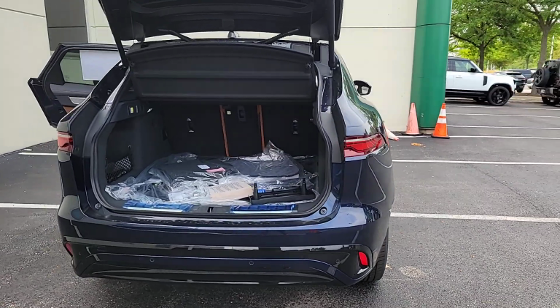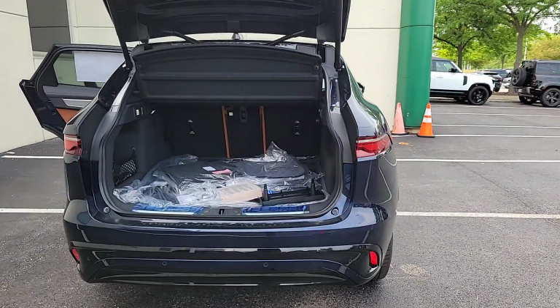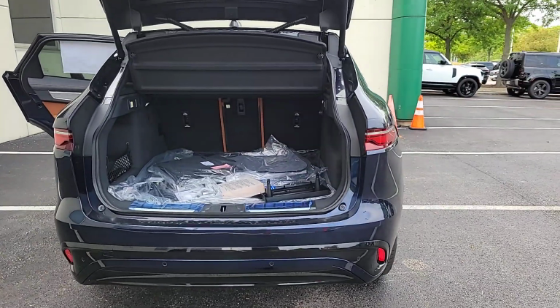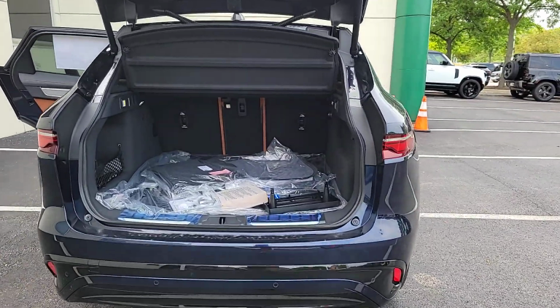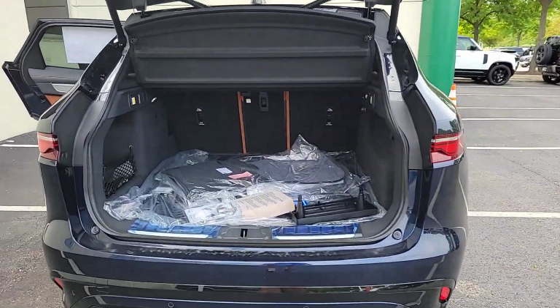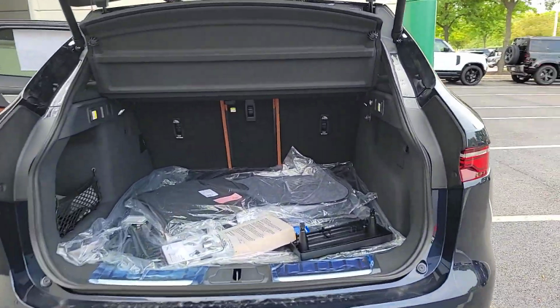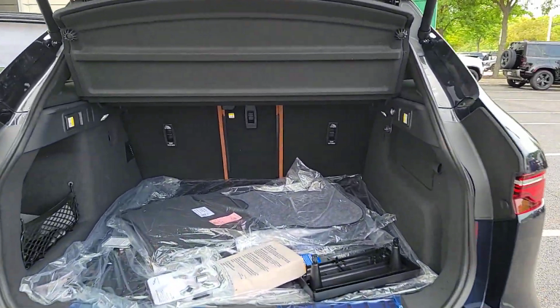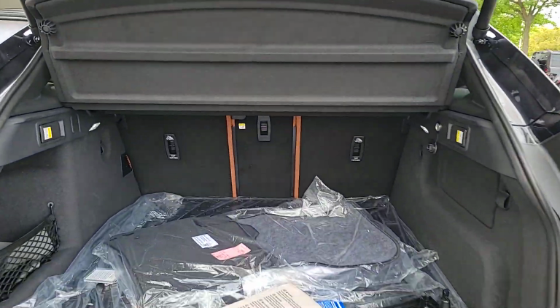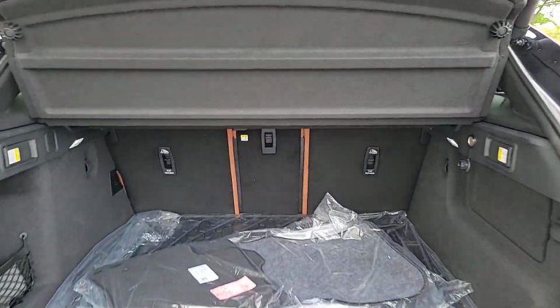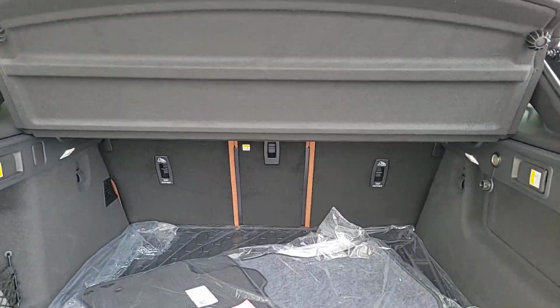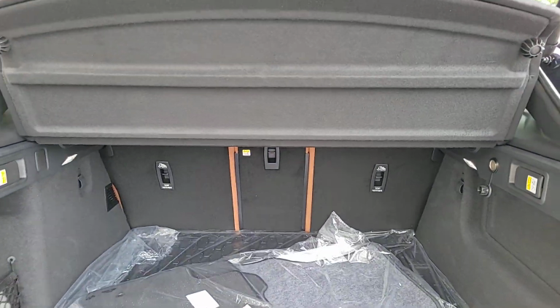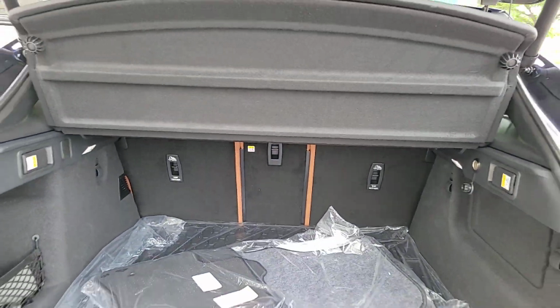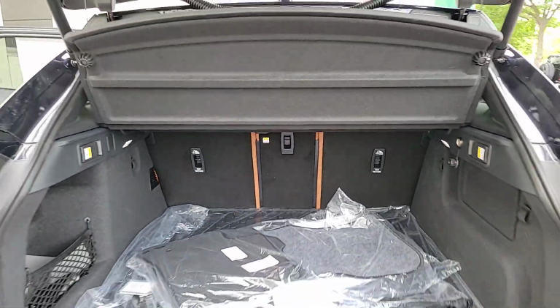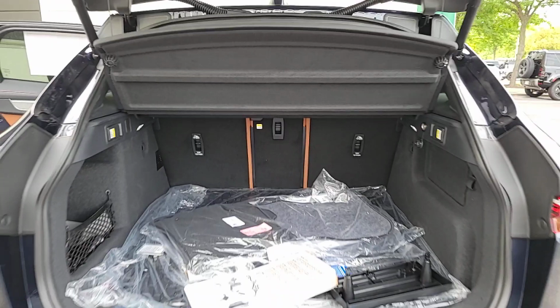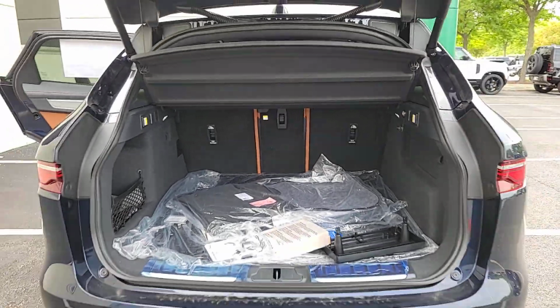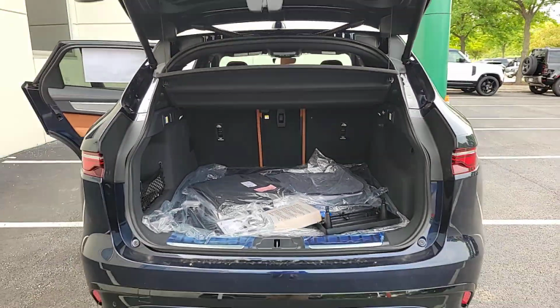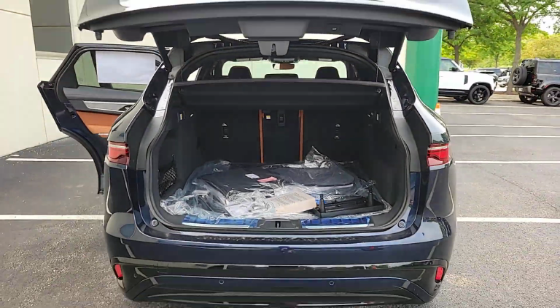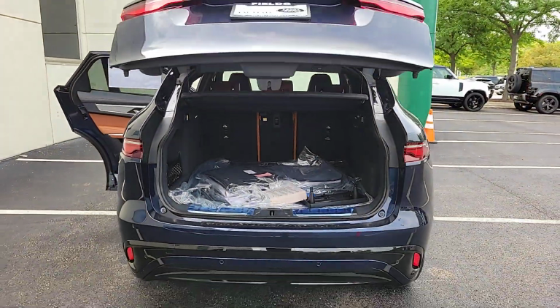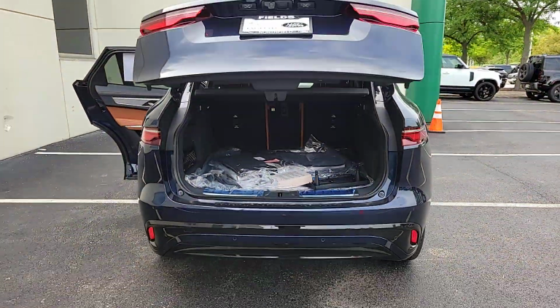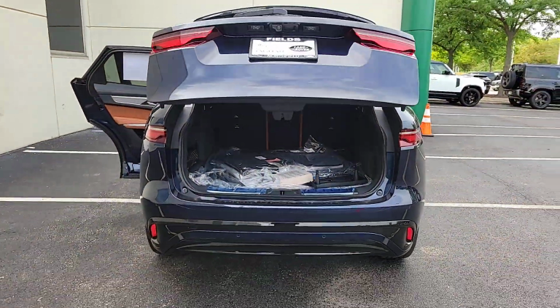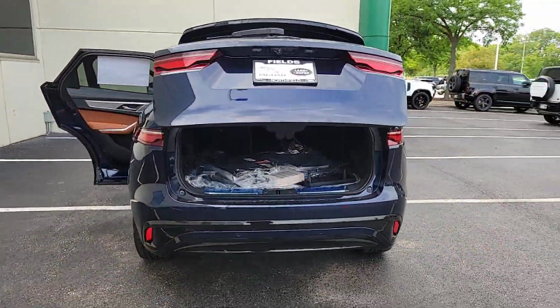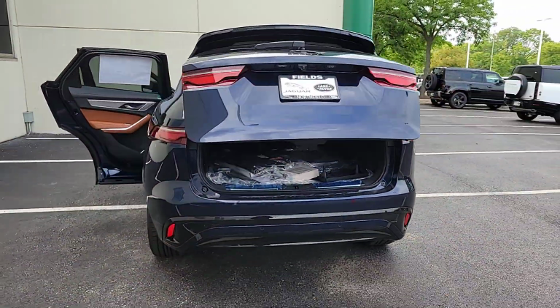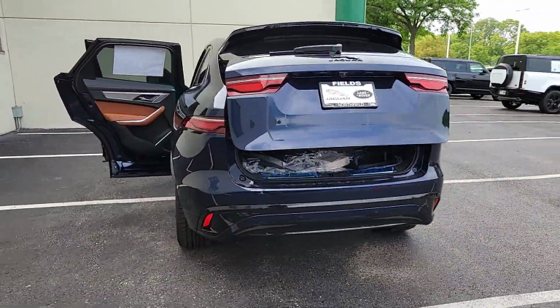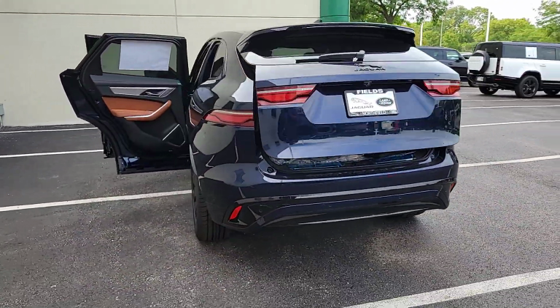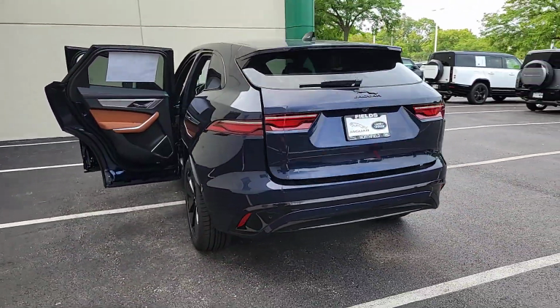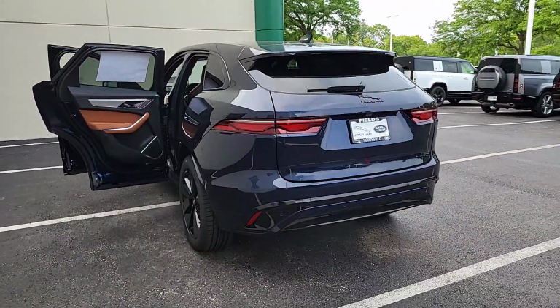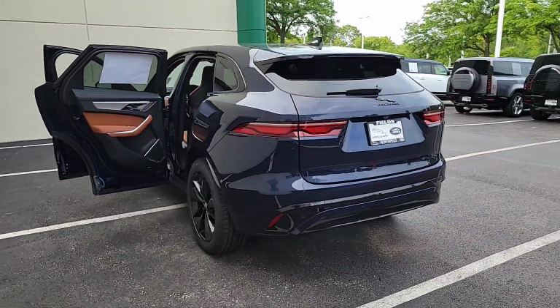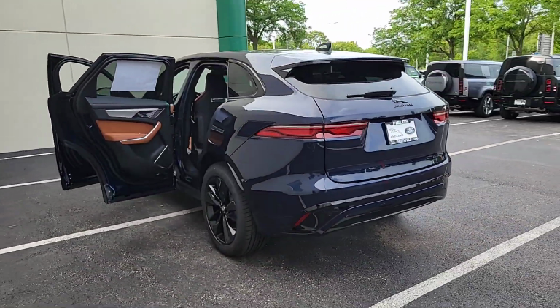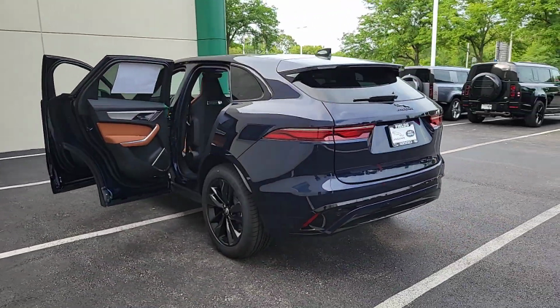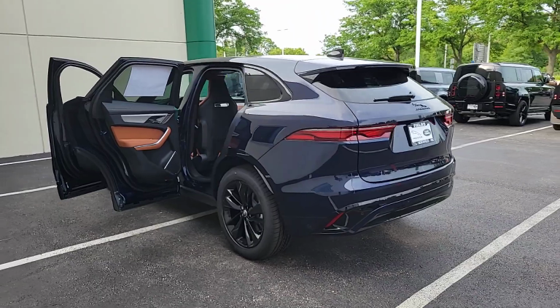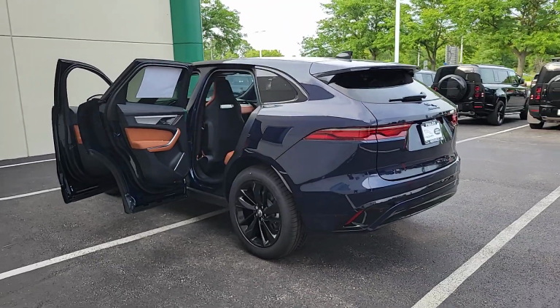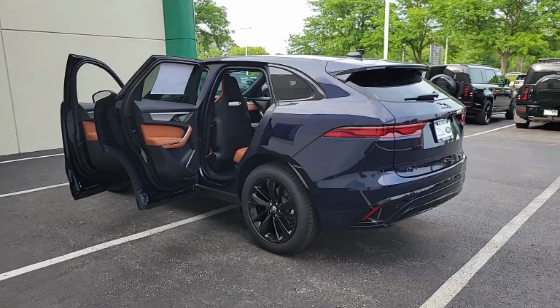These are just some of the great options this vehicle comes with: heated steering wheel, pre-collision system, lane departure warning, panoramic roof, all-wheel drive, and navigation system.